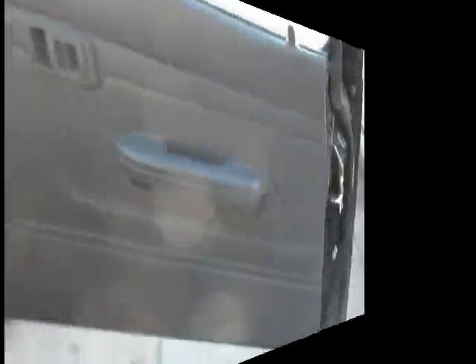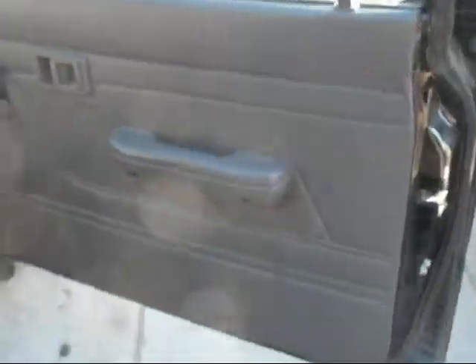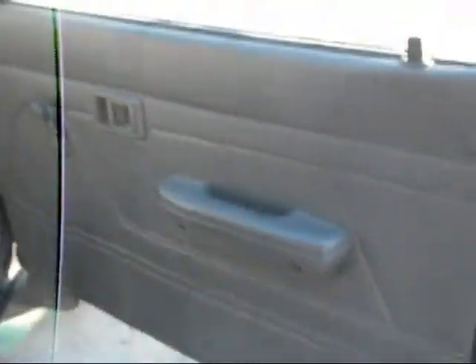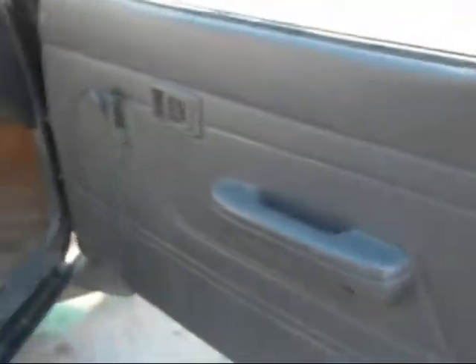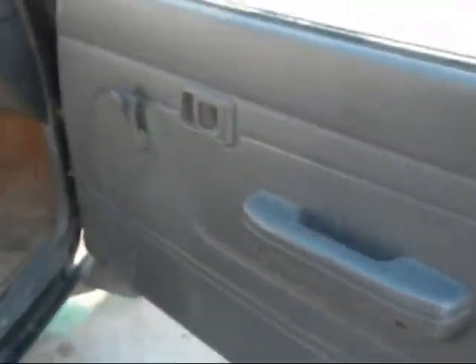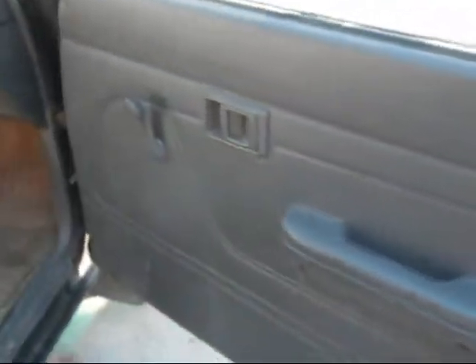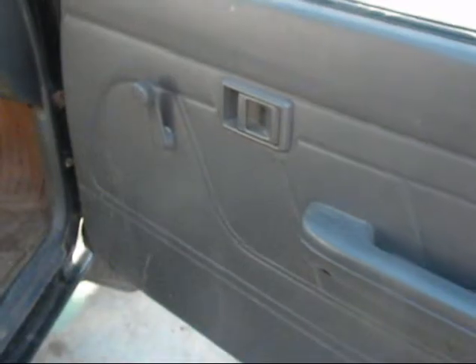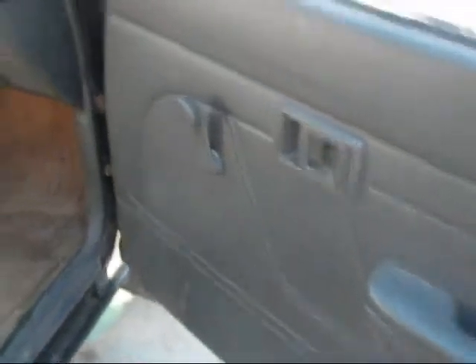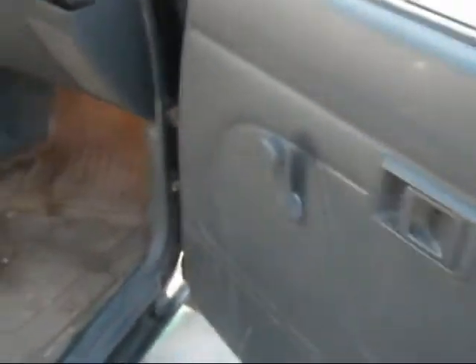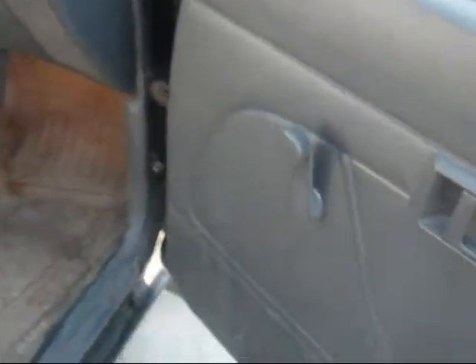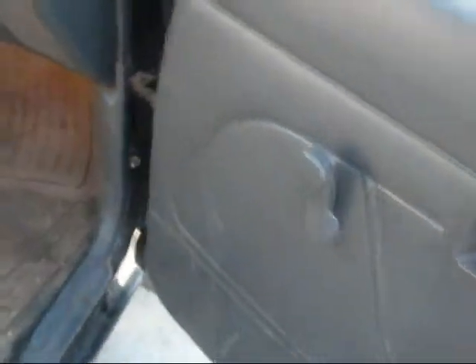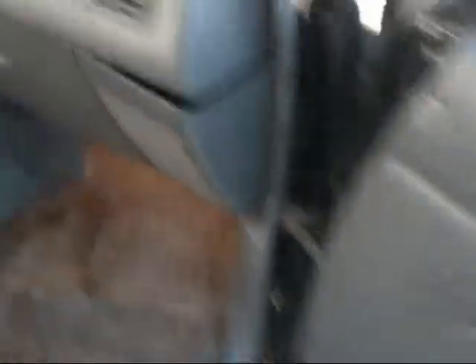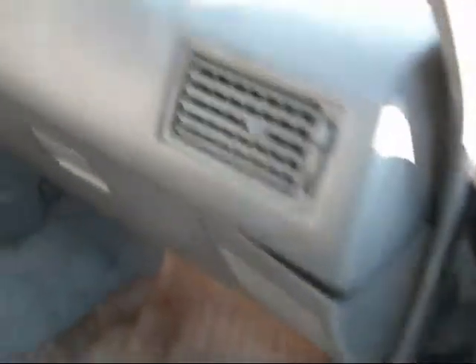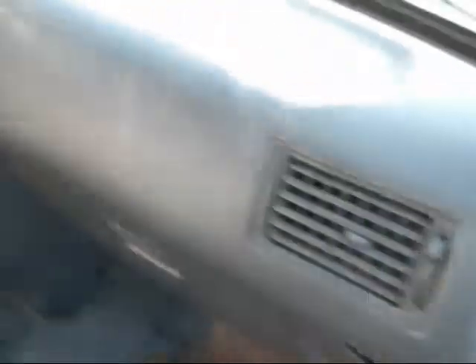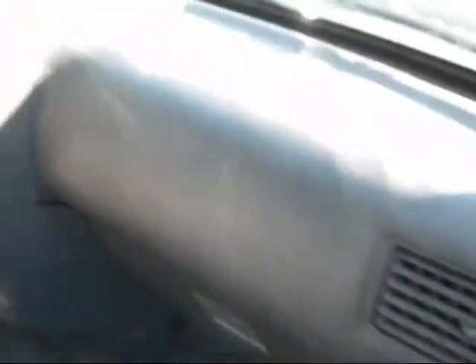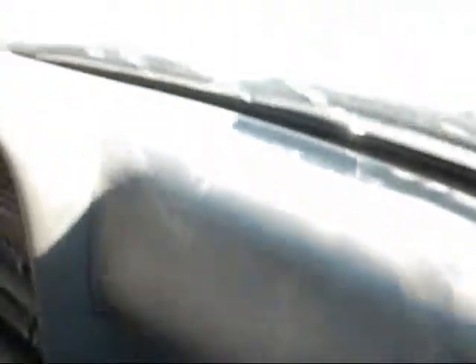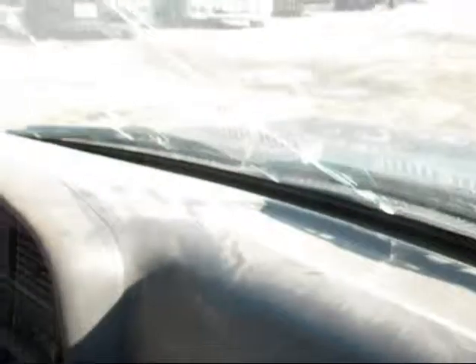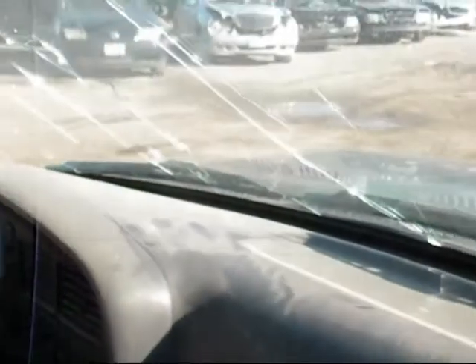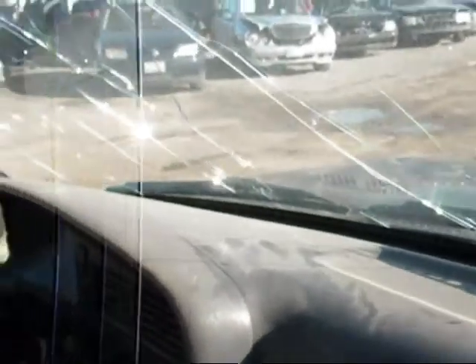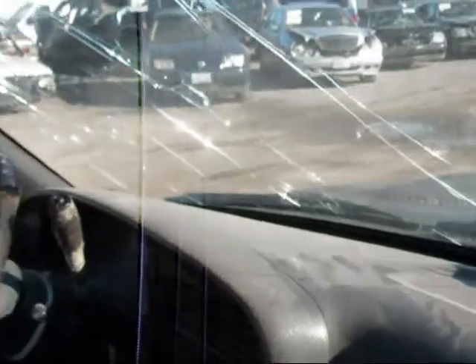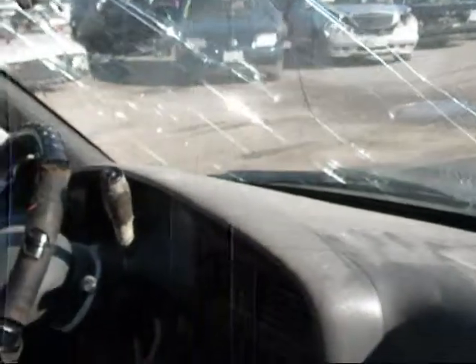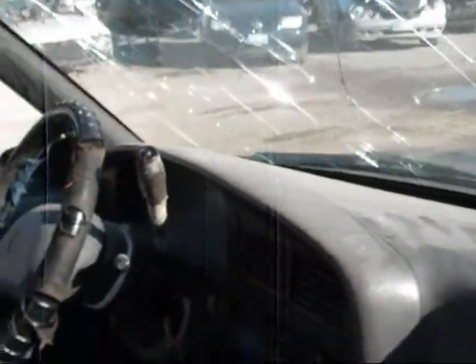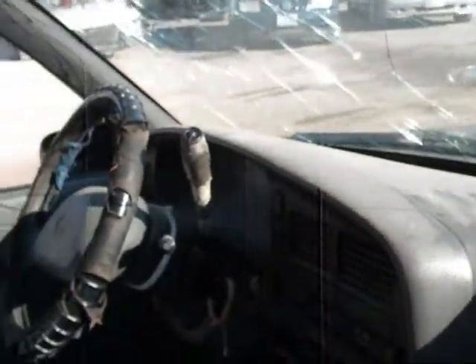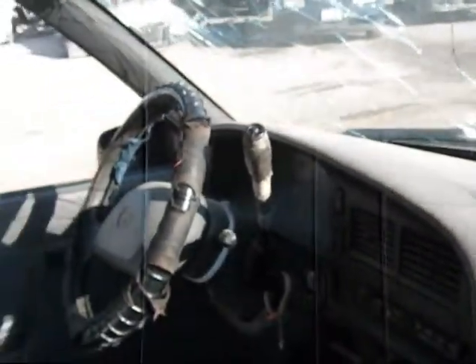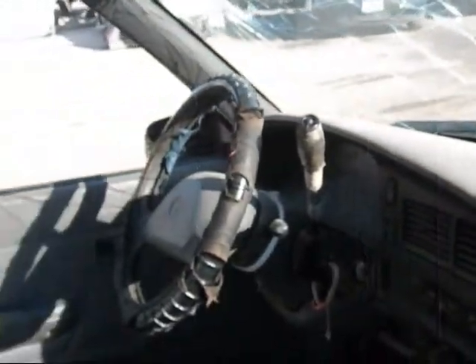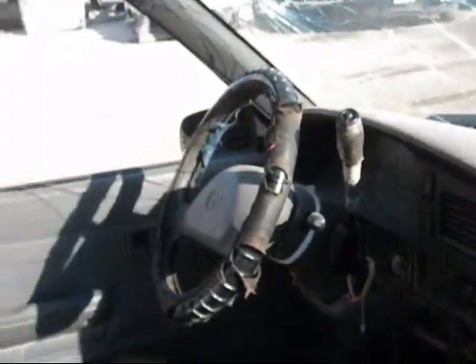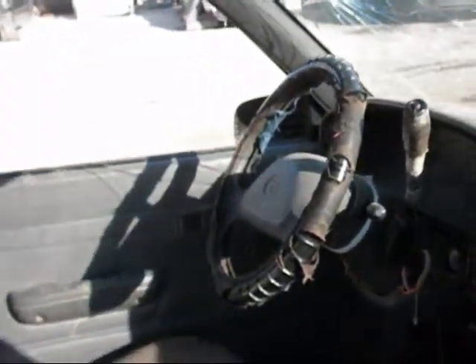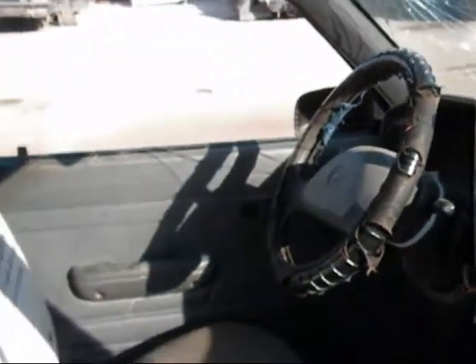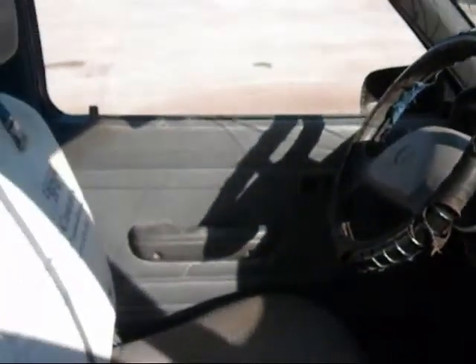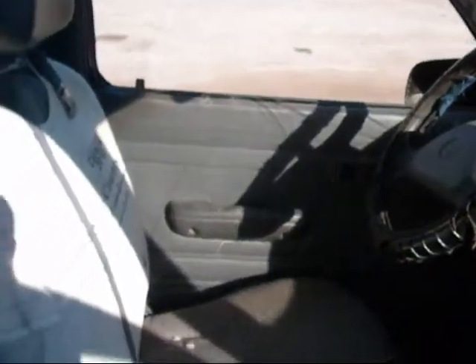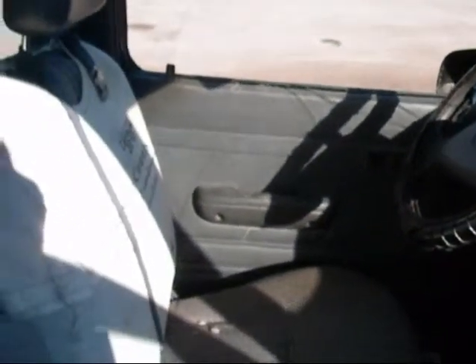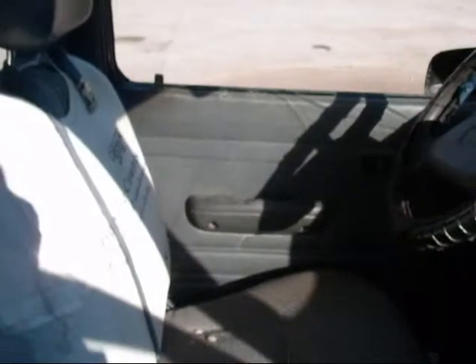The passenger side door panel looks to be okay, a little dirty. The dashboard looks okay so far, though it might be broken due to the accident. The other door panel is alright.